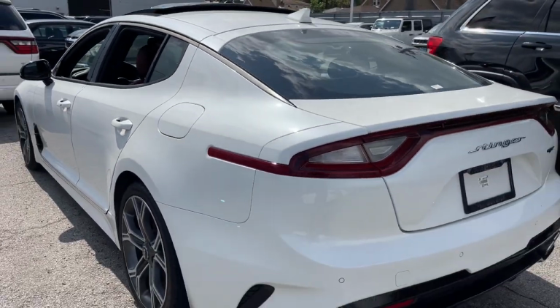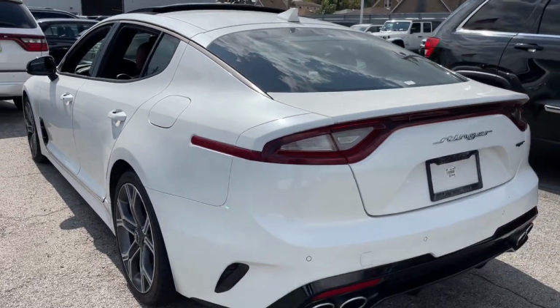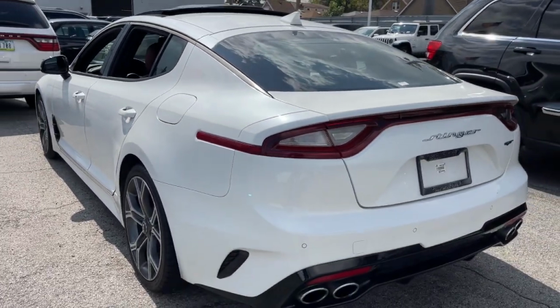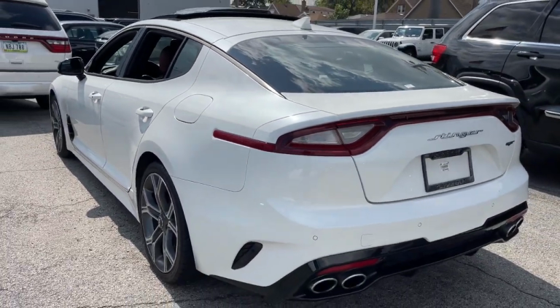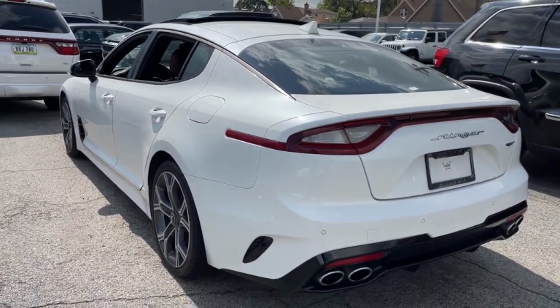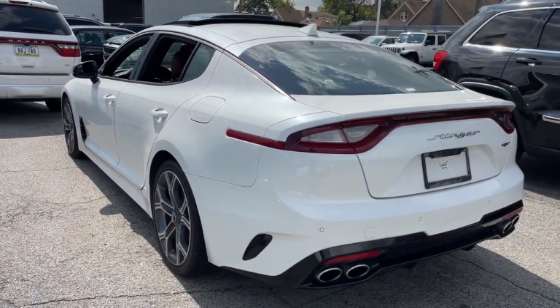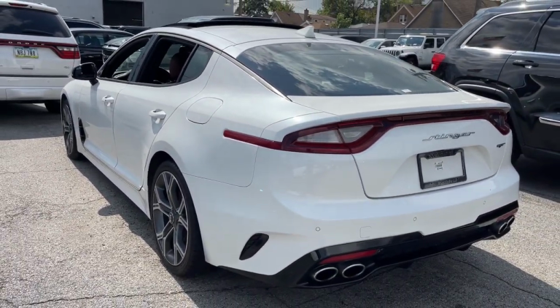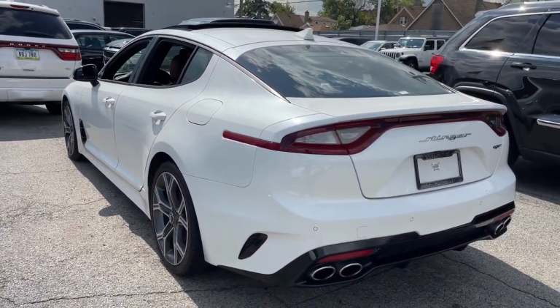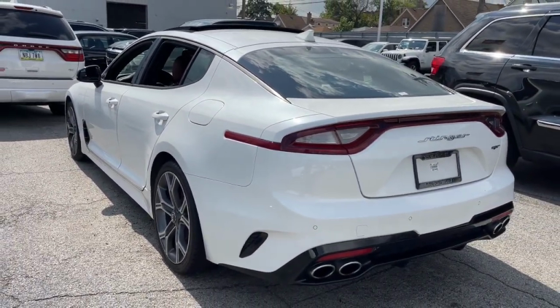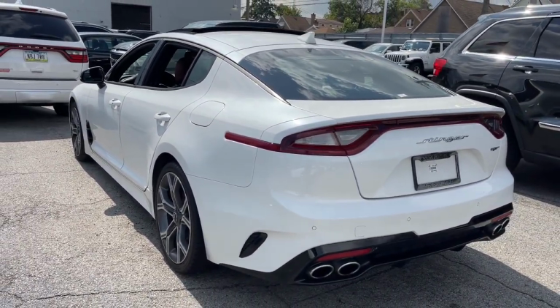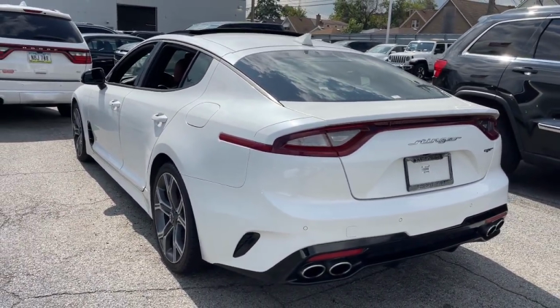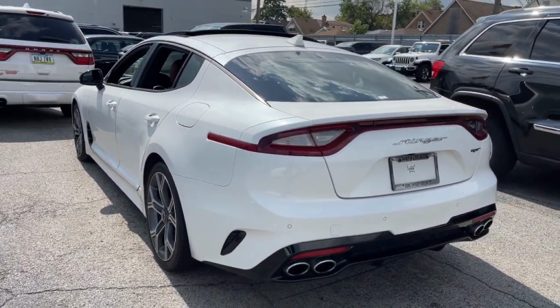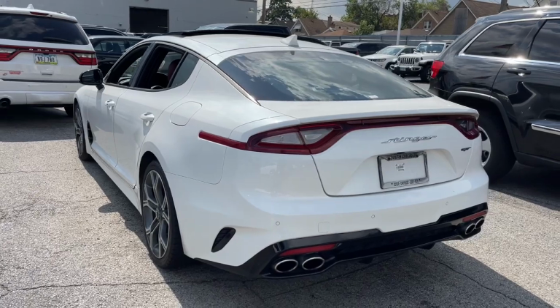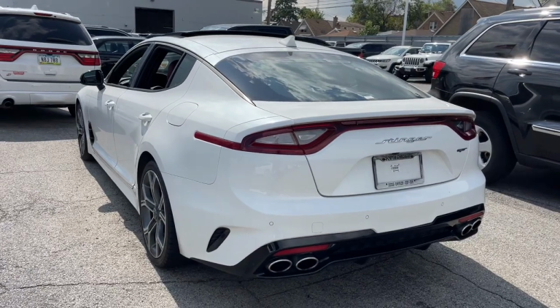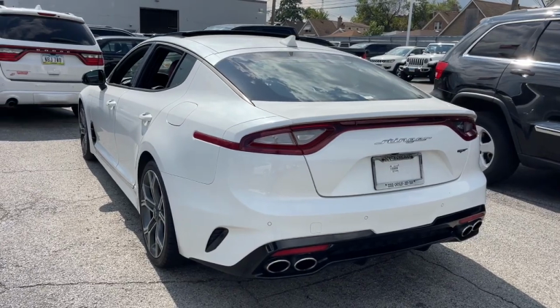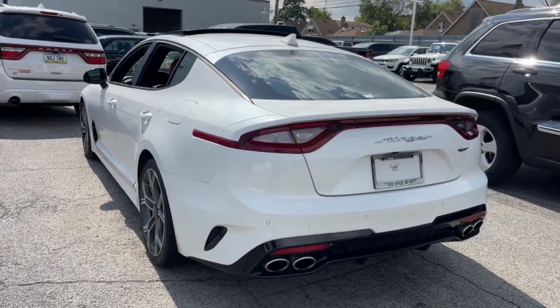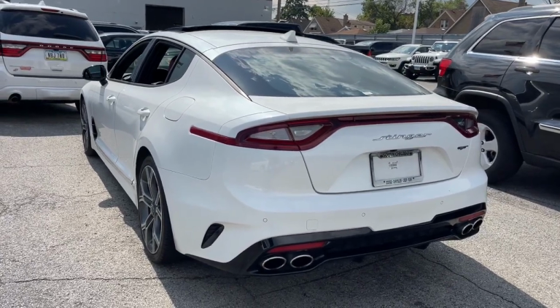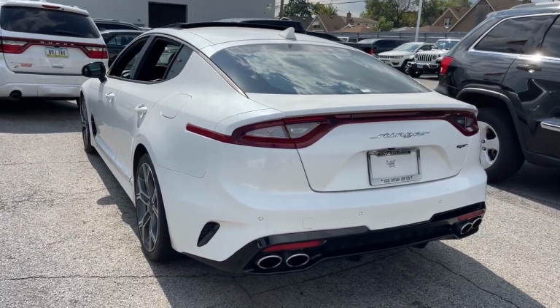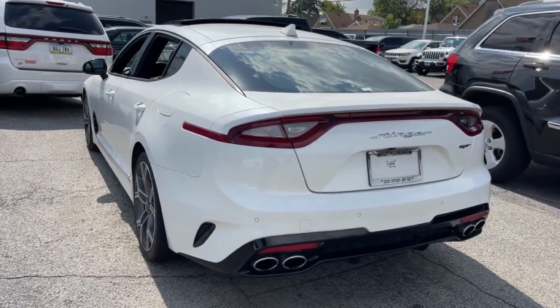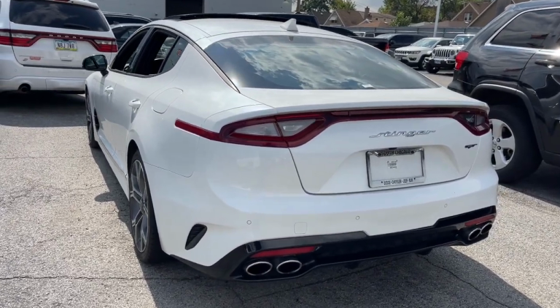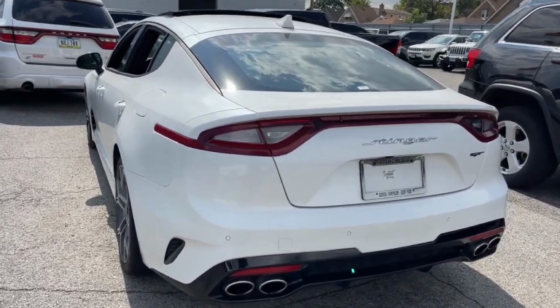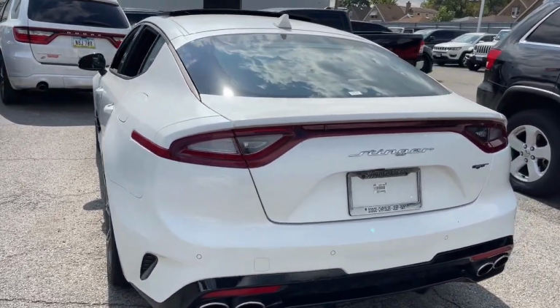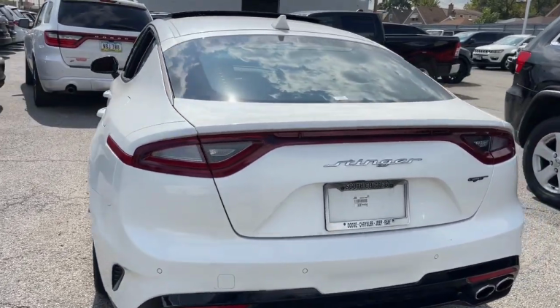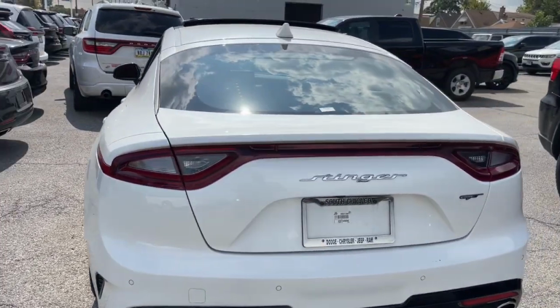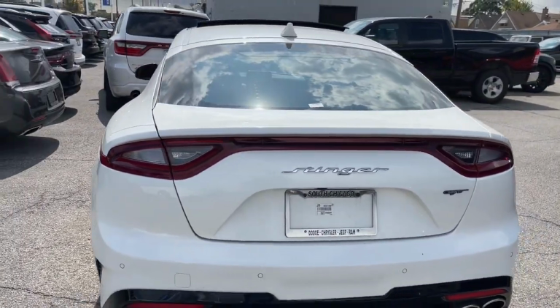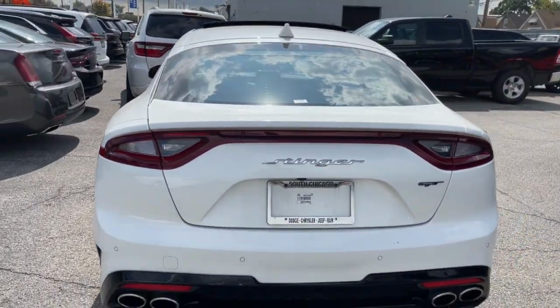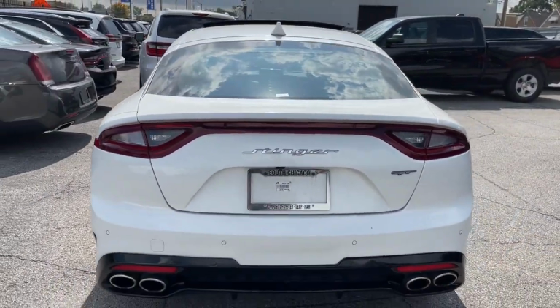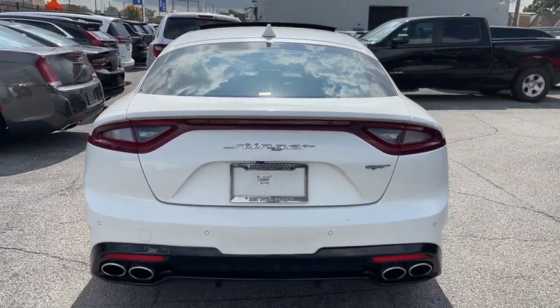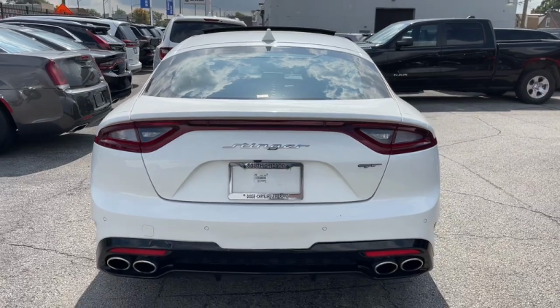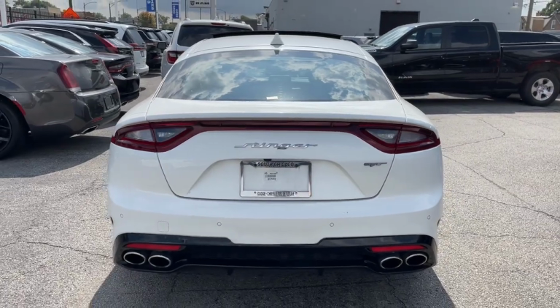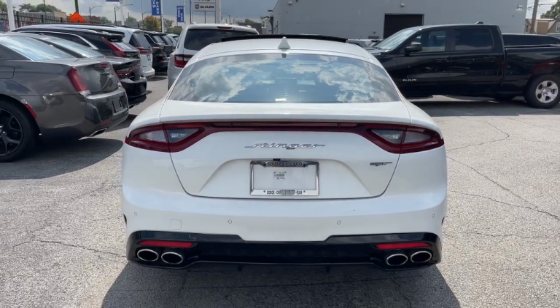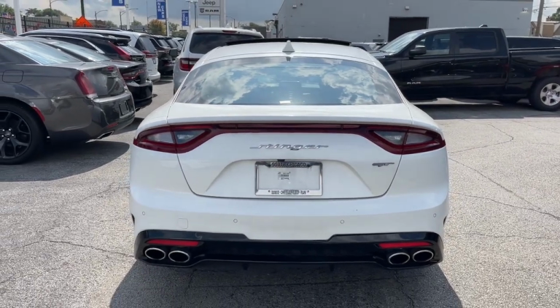Don't even try to resist the temptation to get behind the wheel of this powerful Stinger. It's calling your name. Our team will give you an outstanding test drive experience. Stop in today.